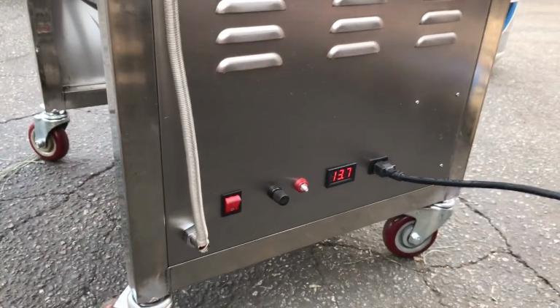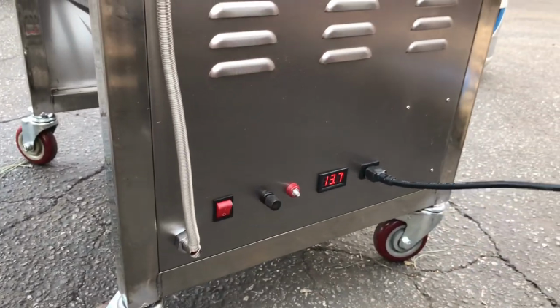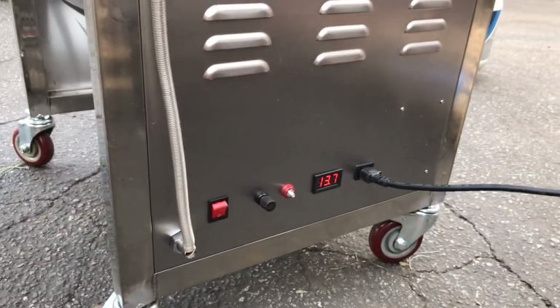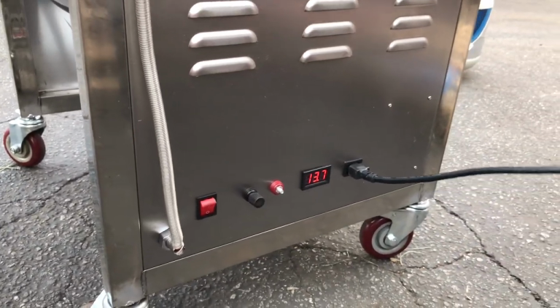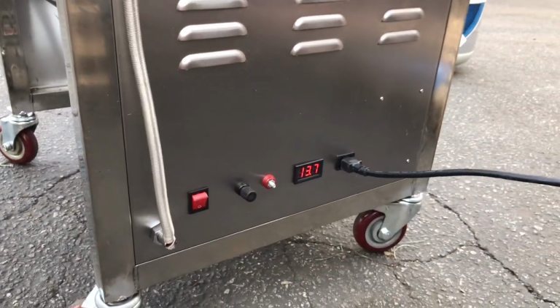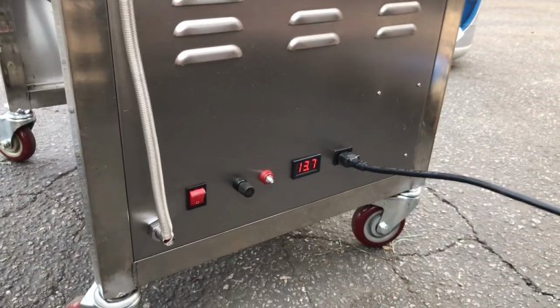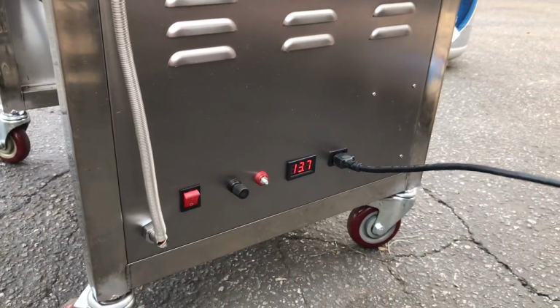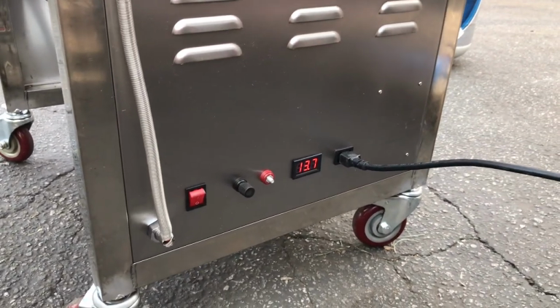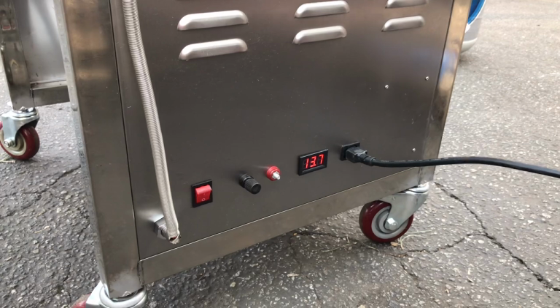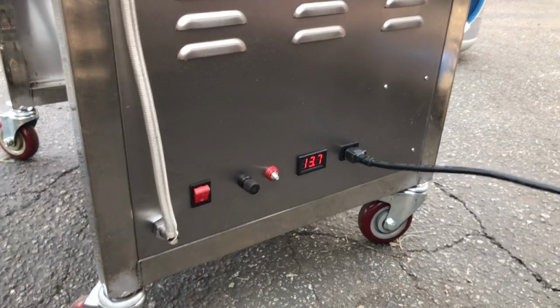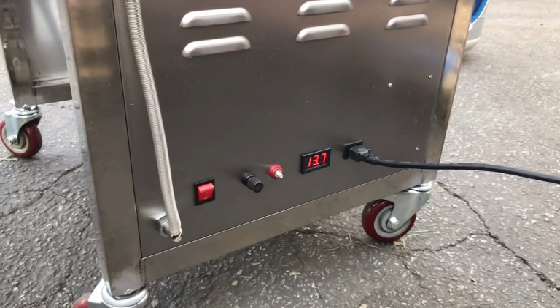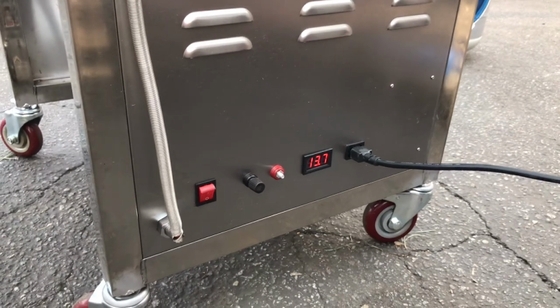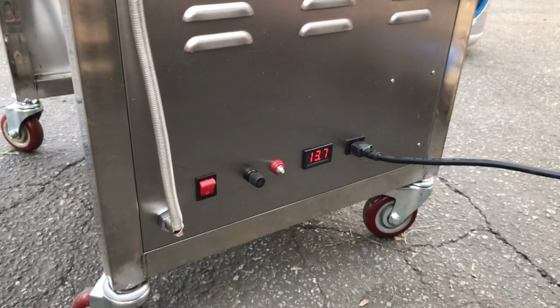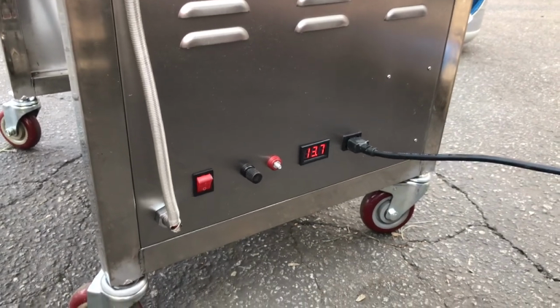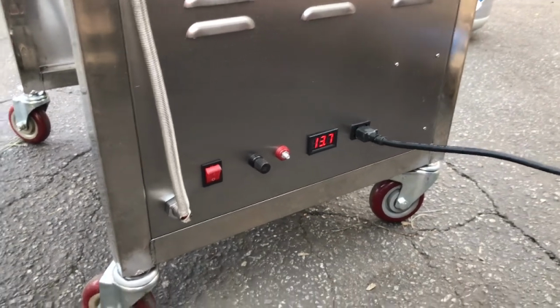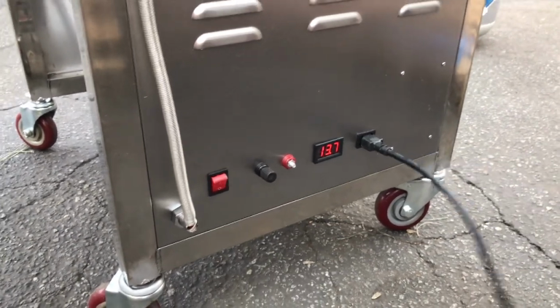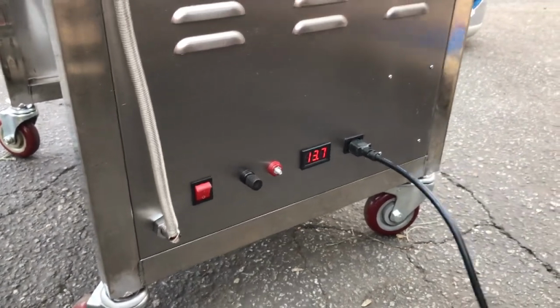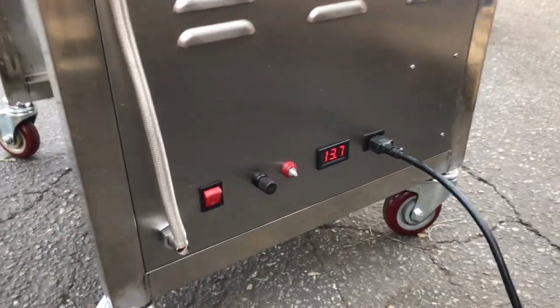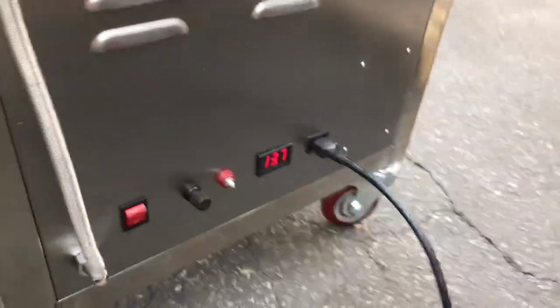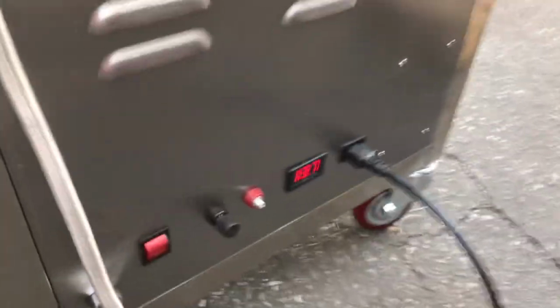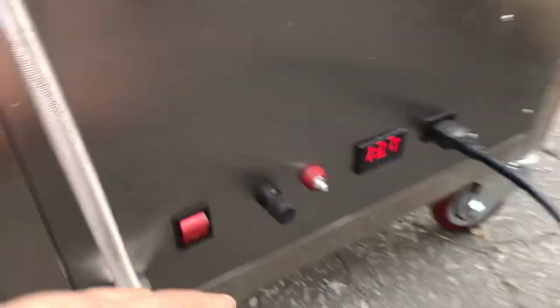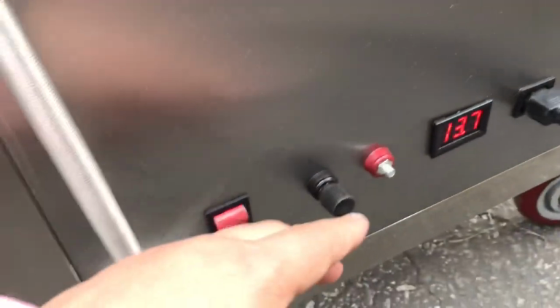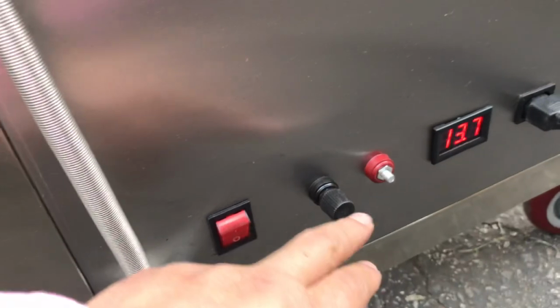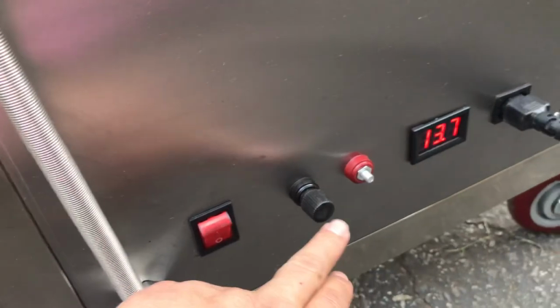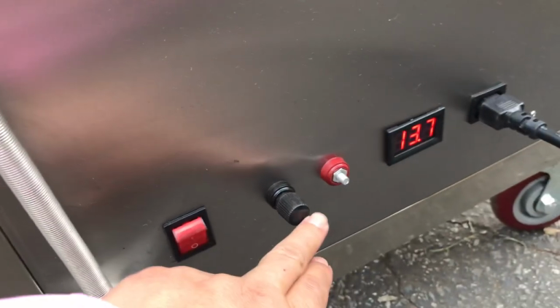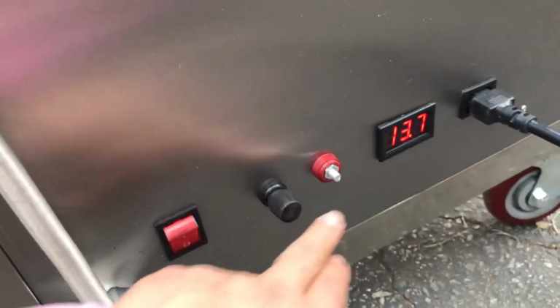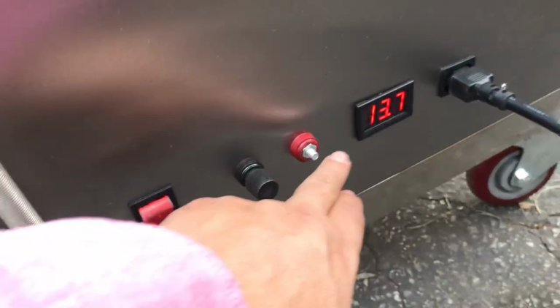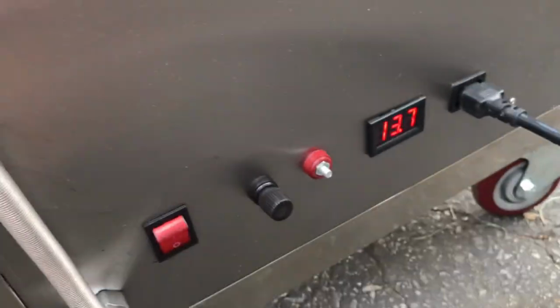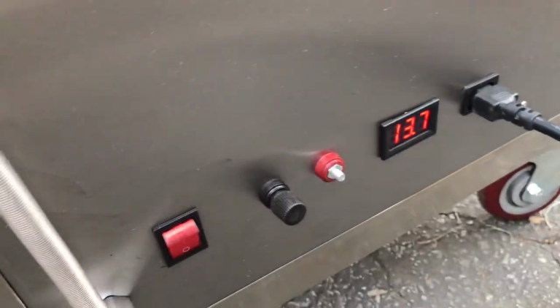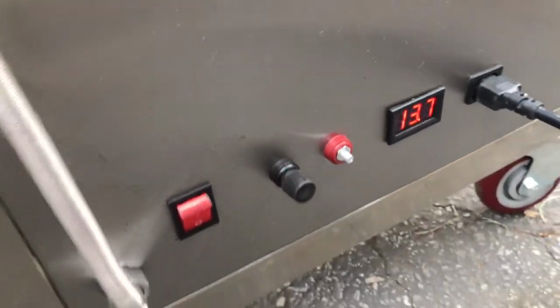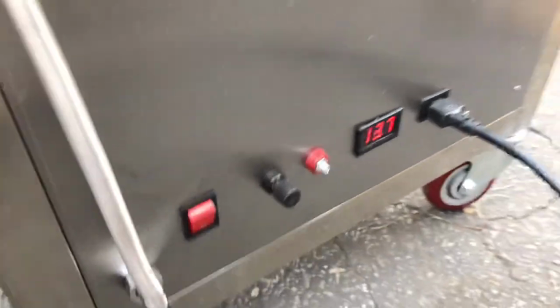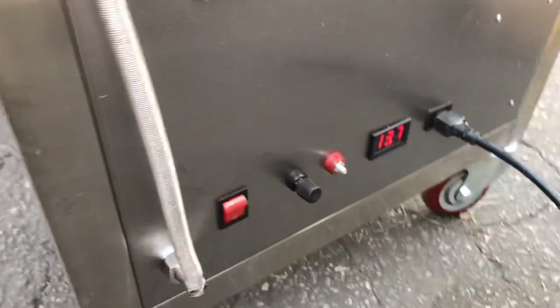Besides gas, there's also going to be another function which is electric. You're going to use either 220V — we will provide a transformer with it — or you can use a battery. If you don't want to do electric, you can do the battery as well.